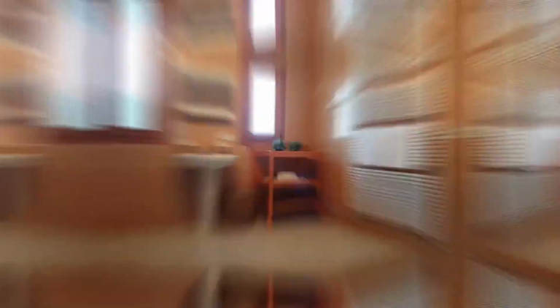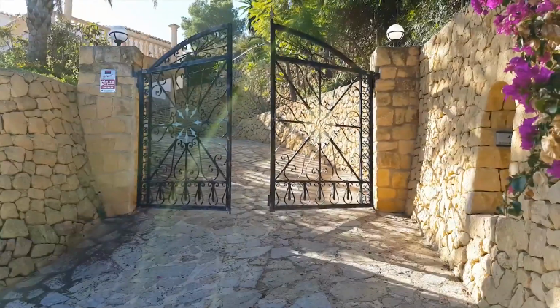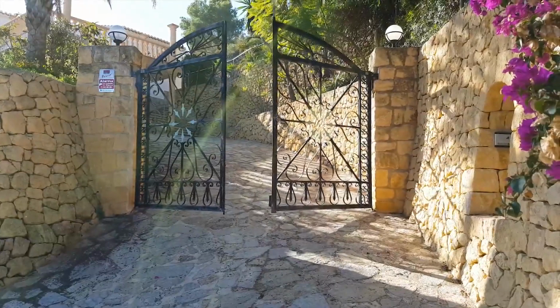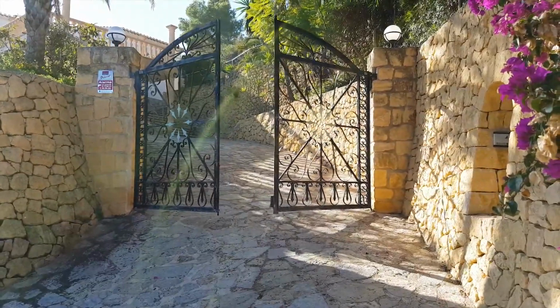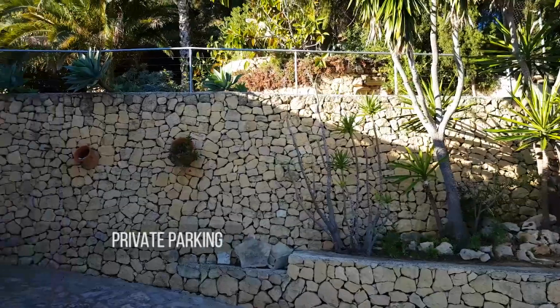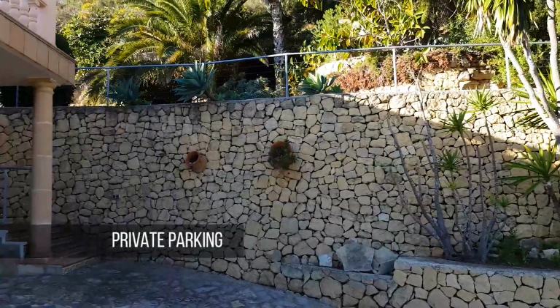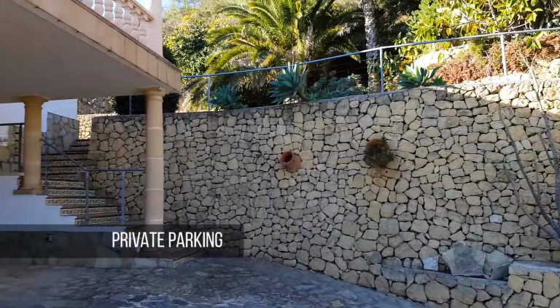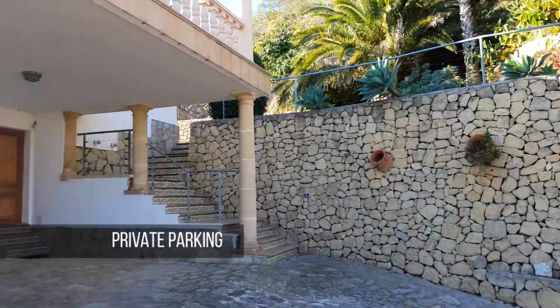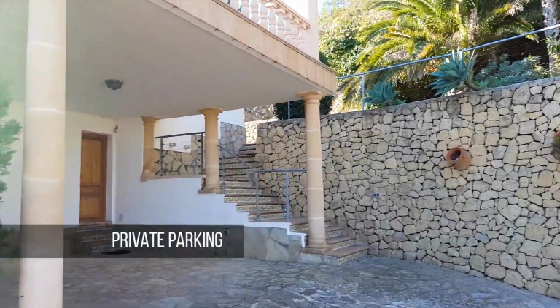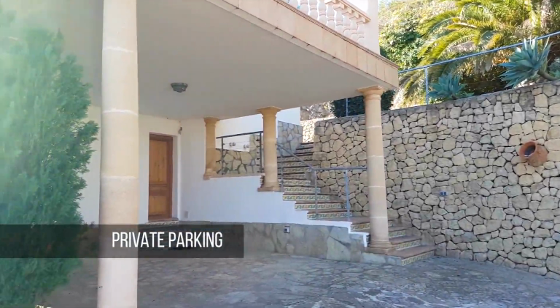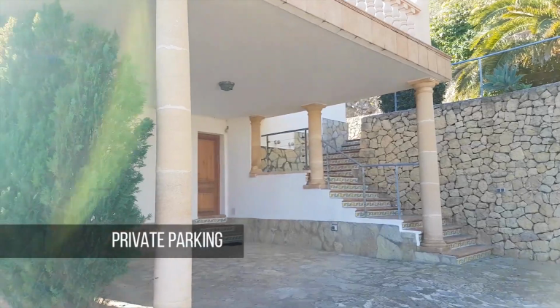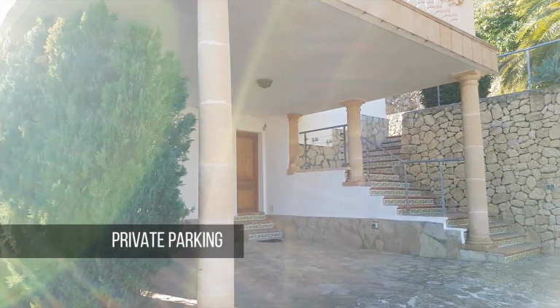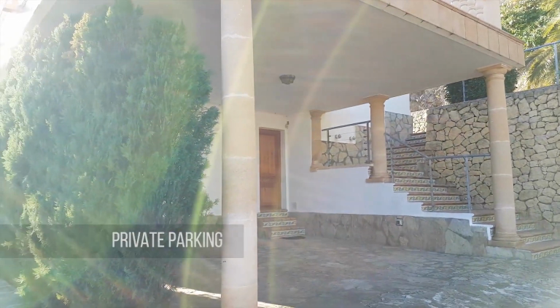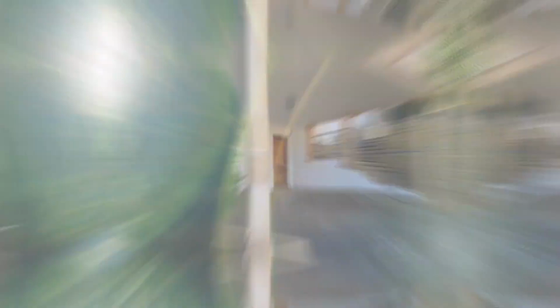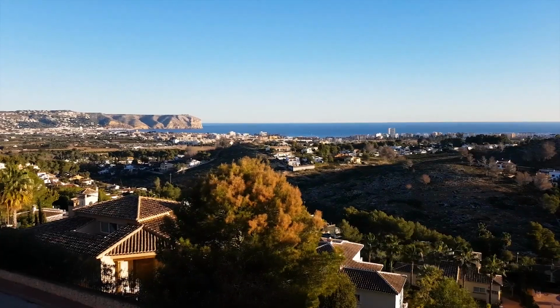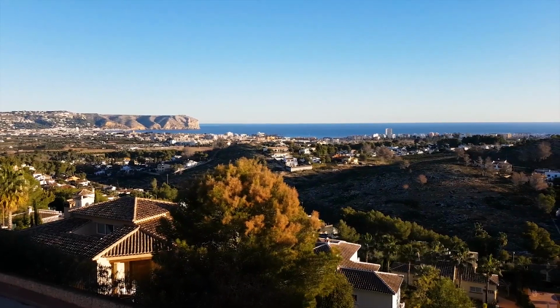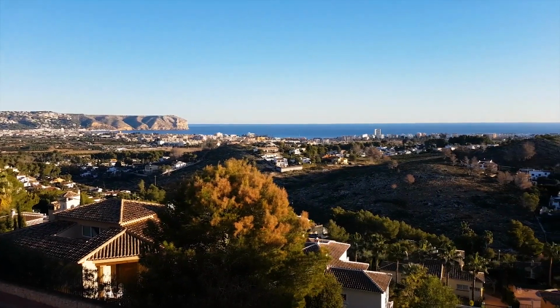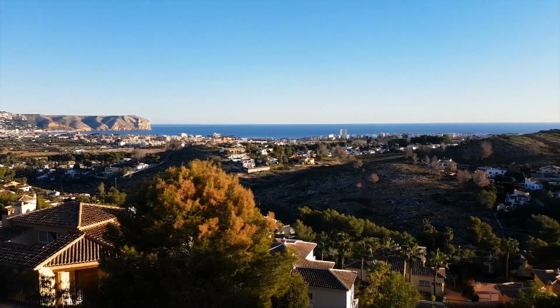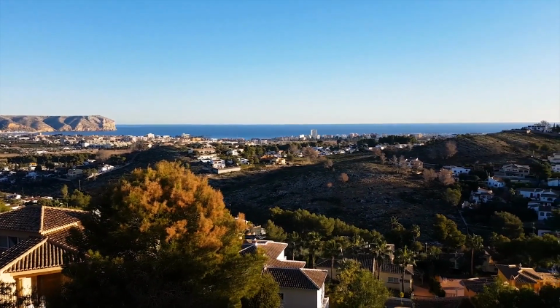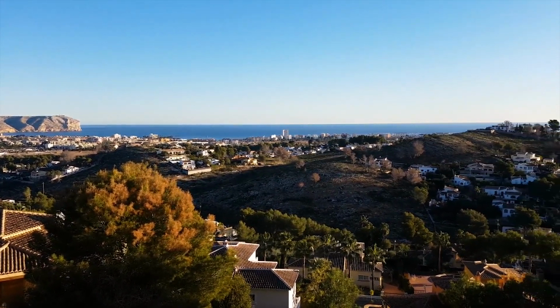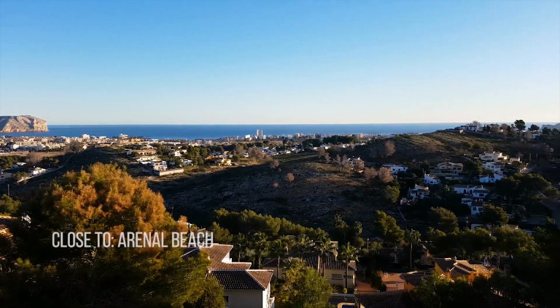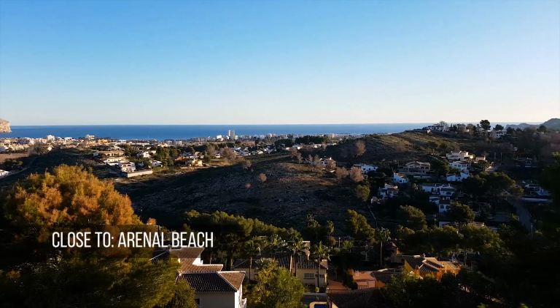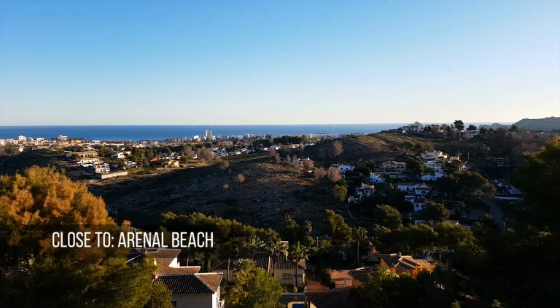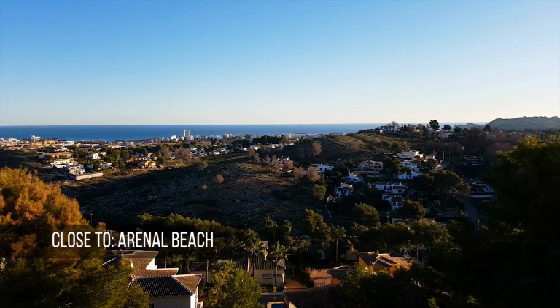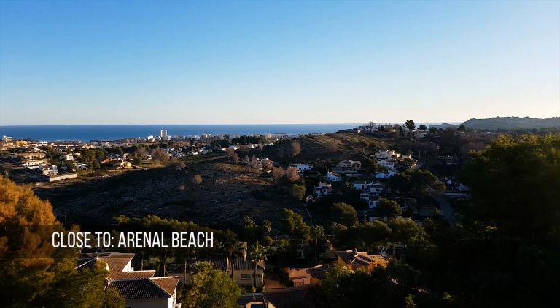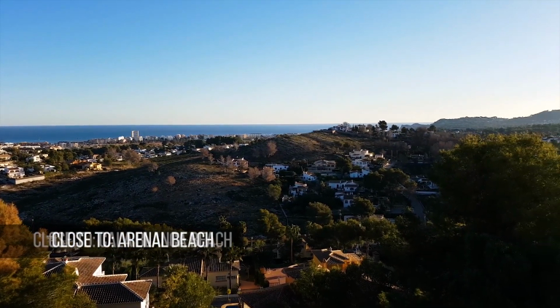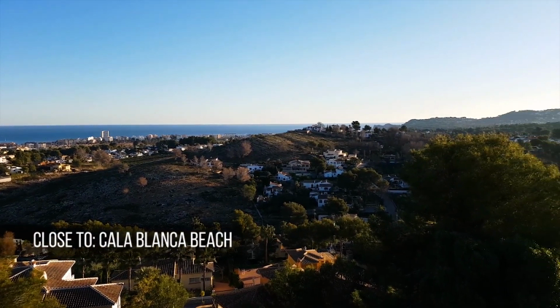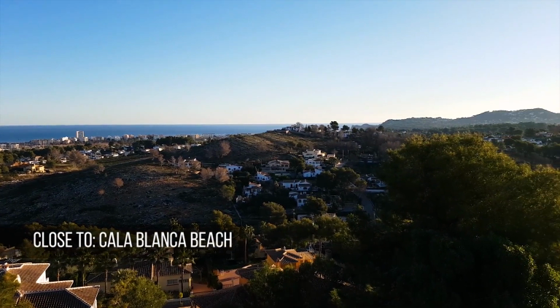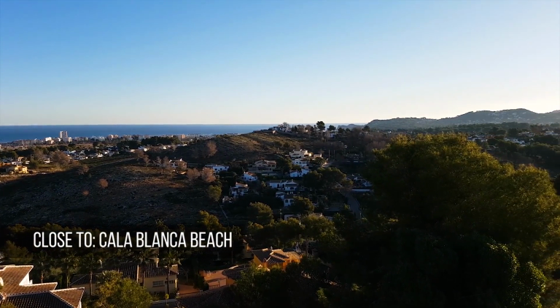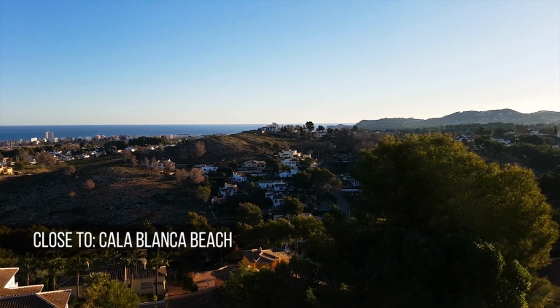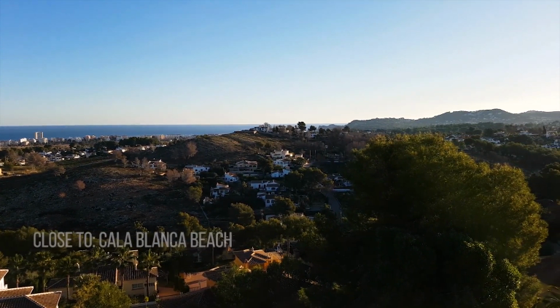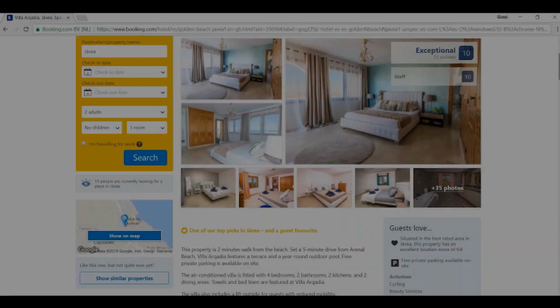Drive through the automated gates and park your car inside the property. The villa is located in a privileged quiet neighborhood in Javea, on top of Atsubia Hill, close to Arenal Sand Beach and Calablanca Stone Beach.